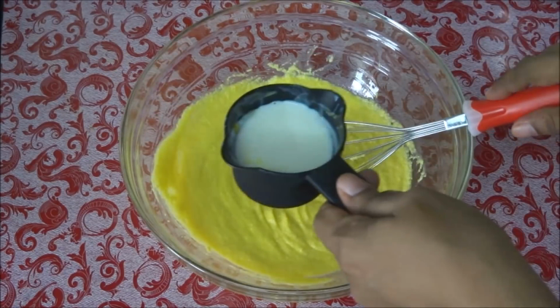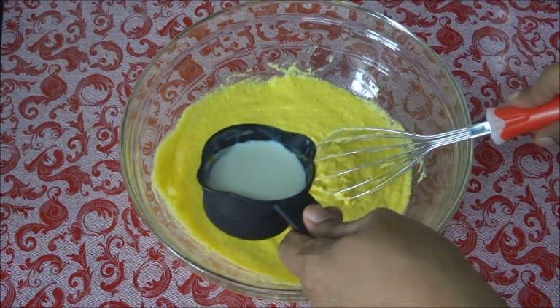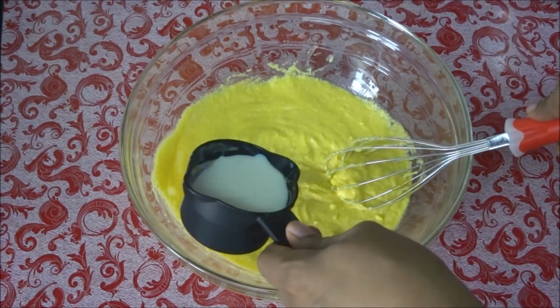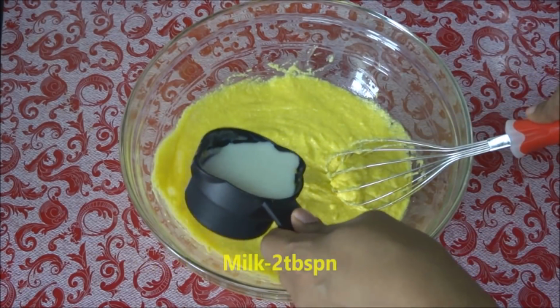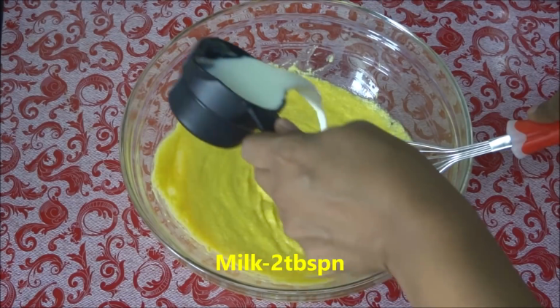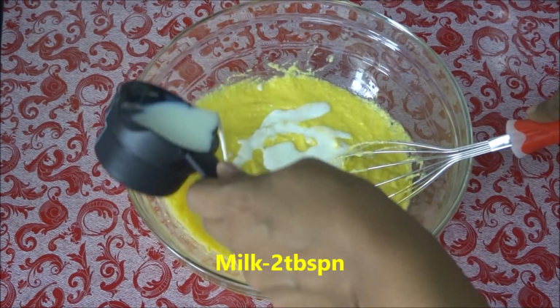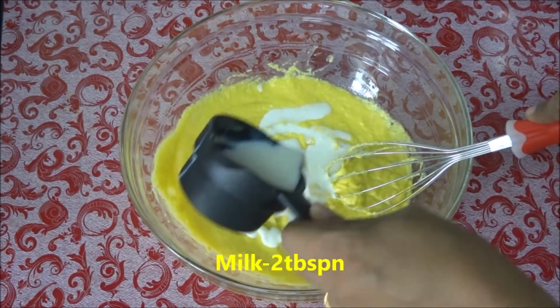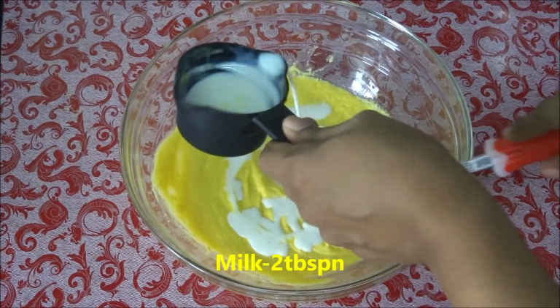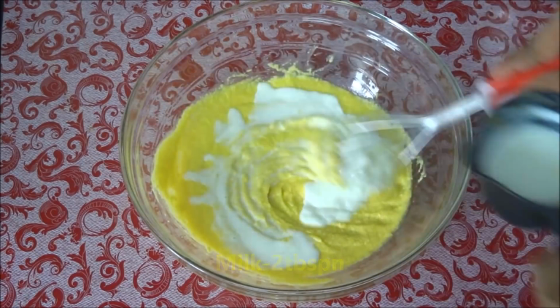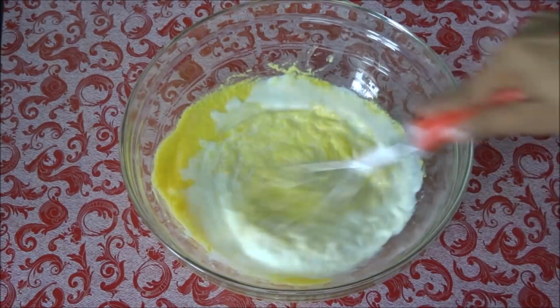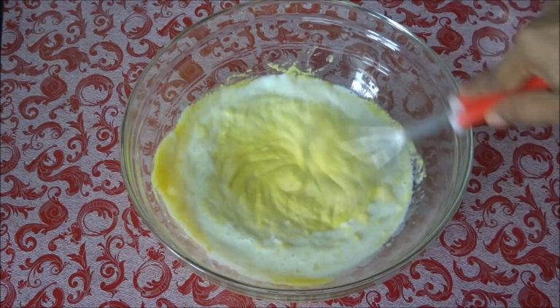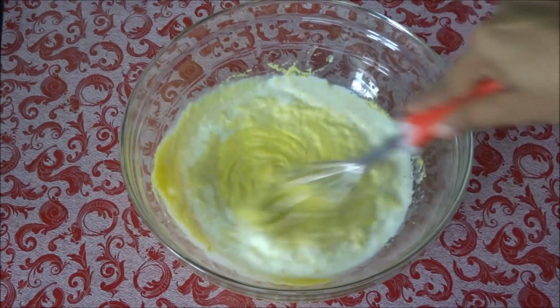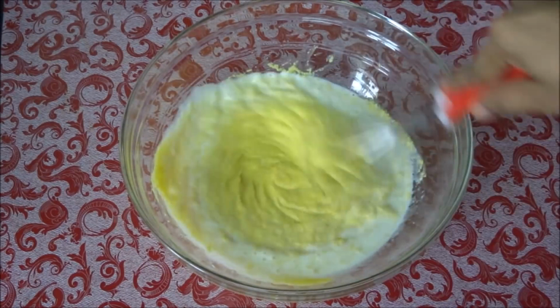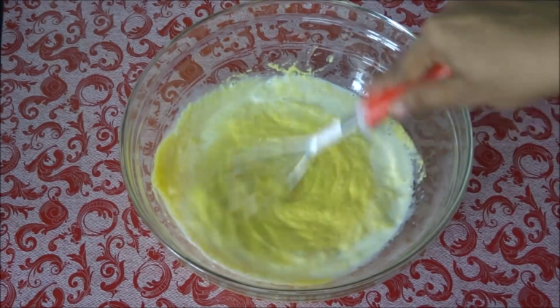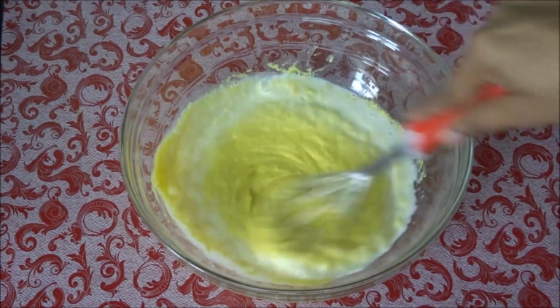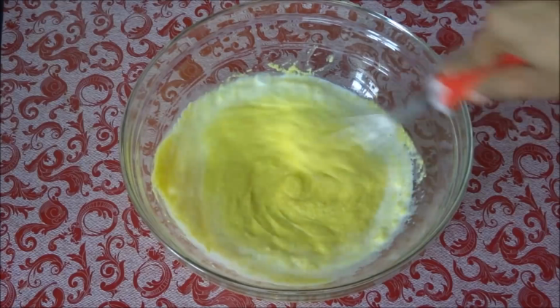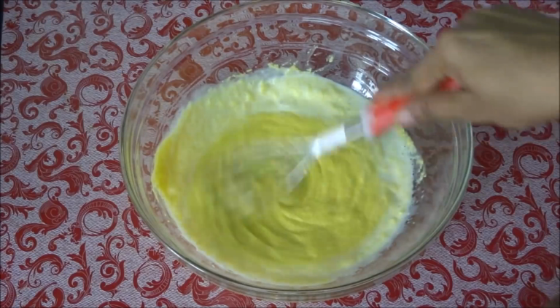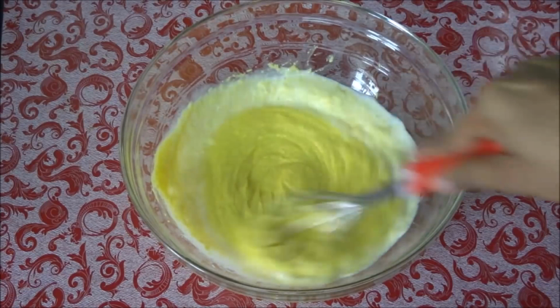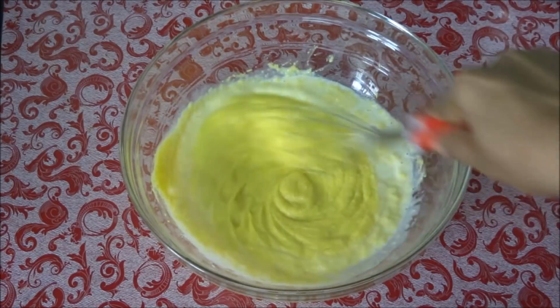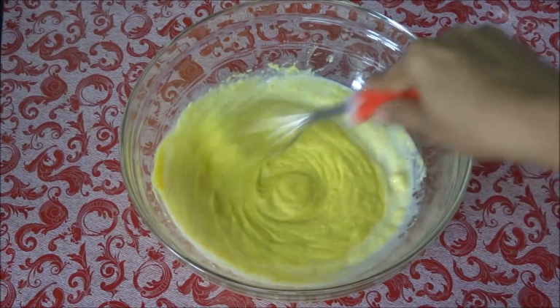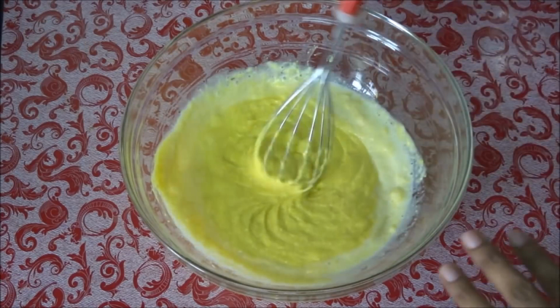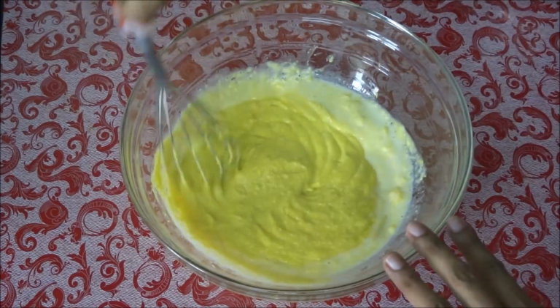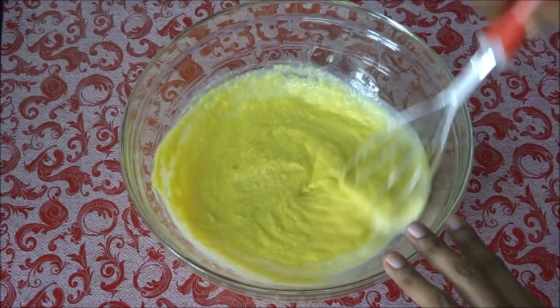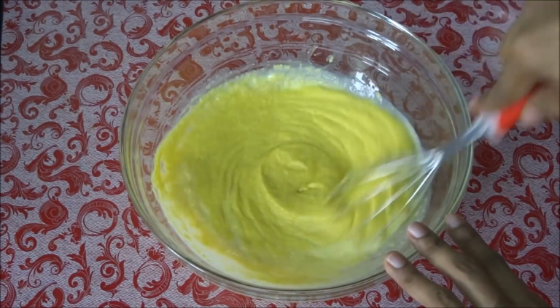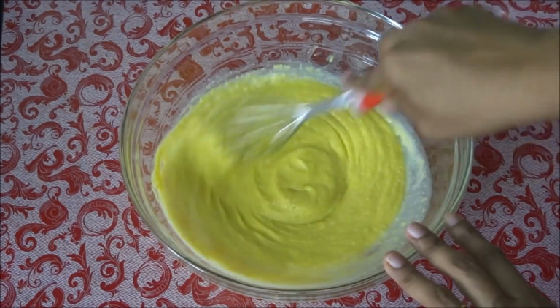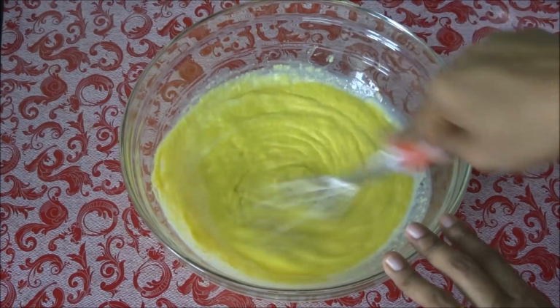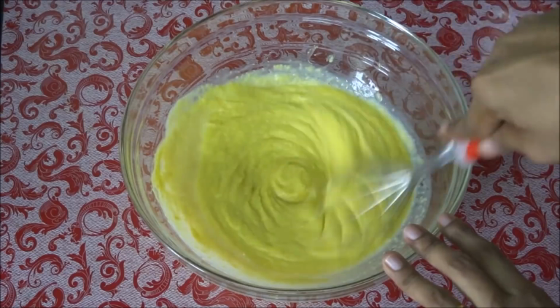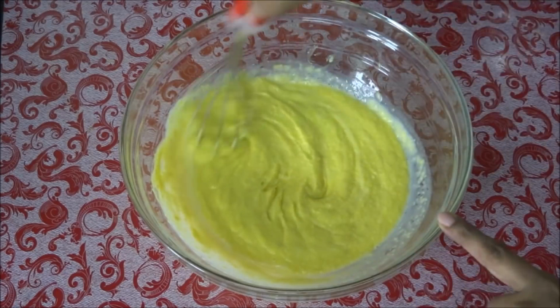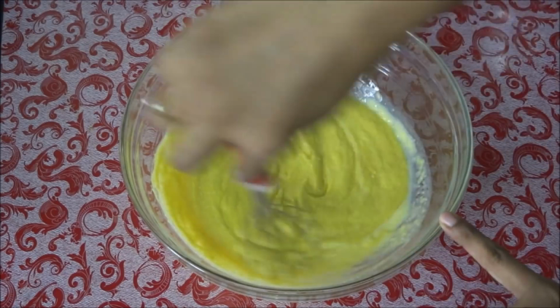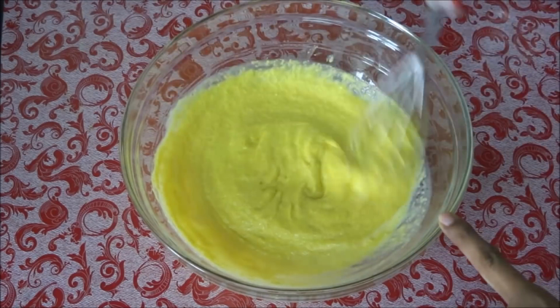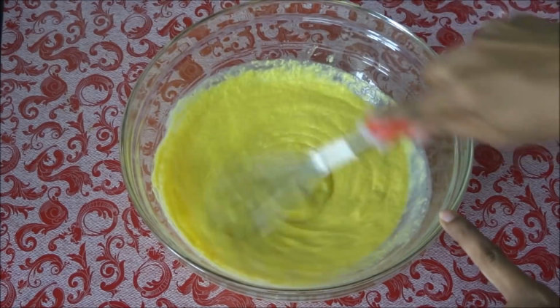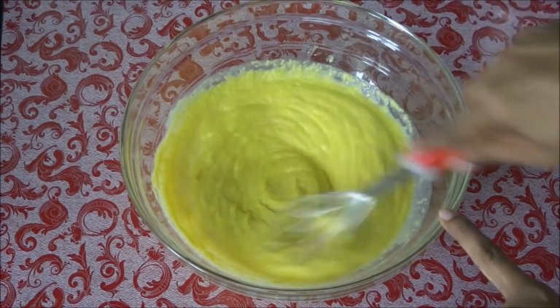Now add two tablespoons of milk and mix the batter again. Mix it until it forms a smooth batter.